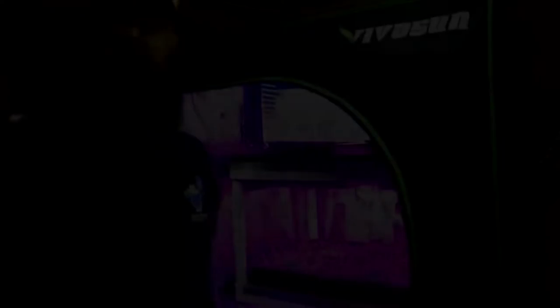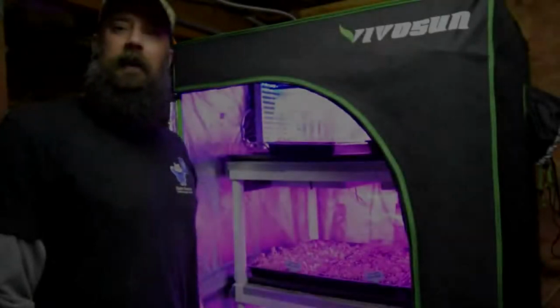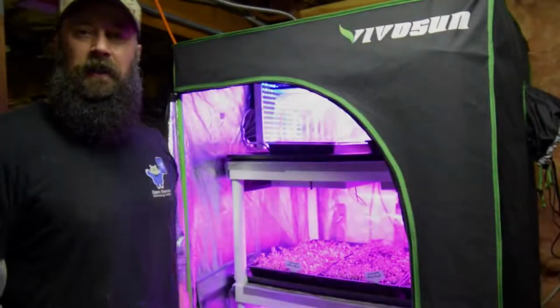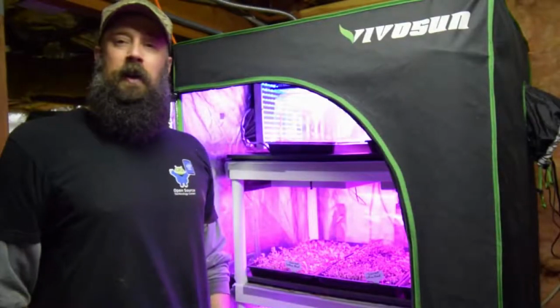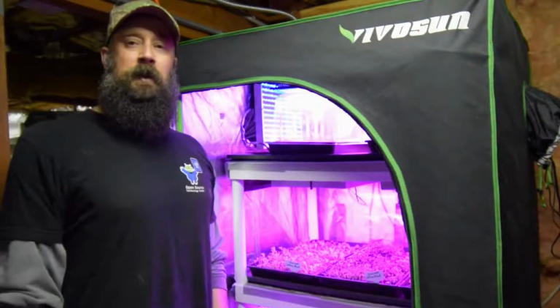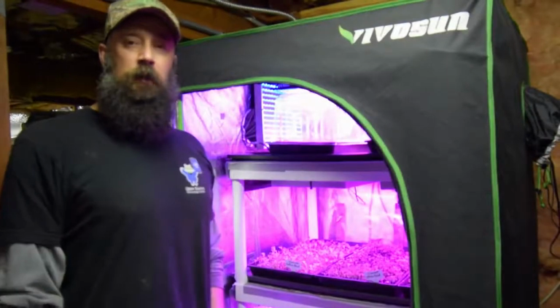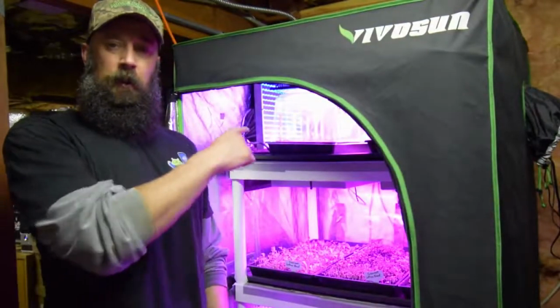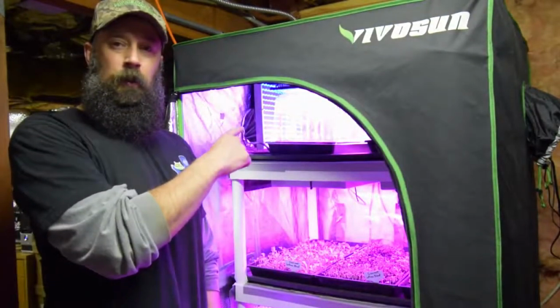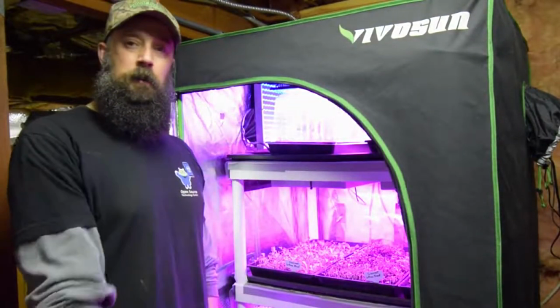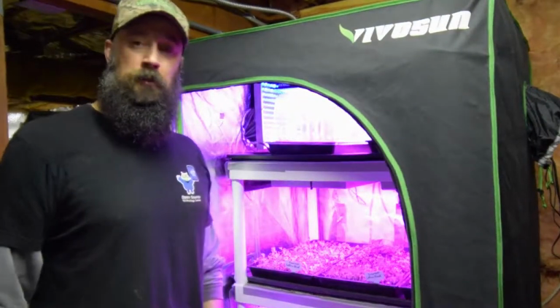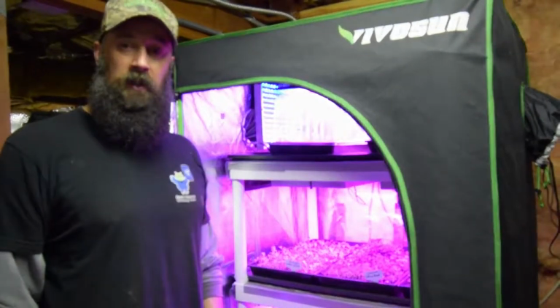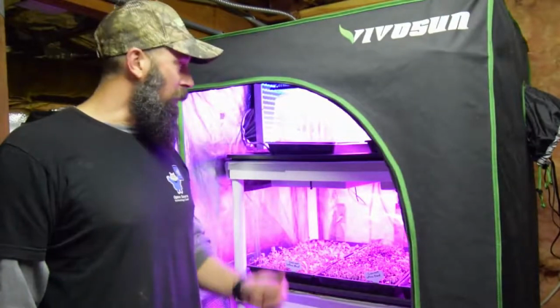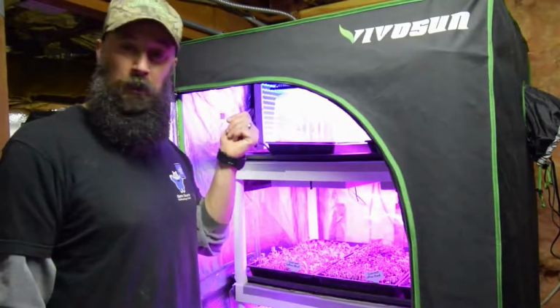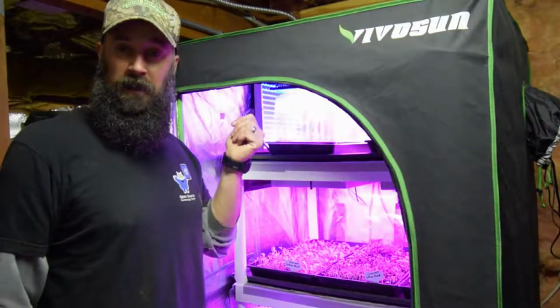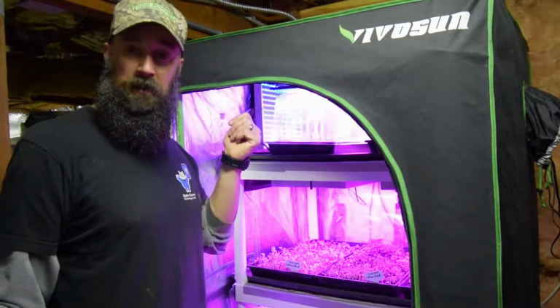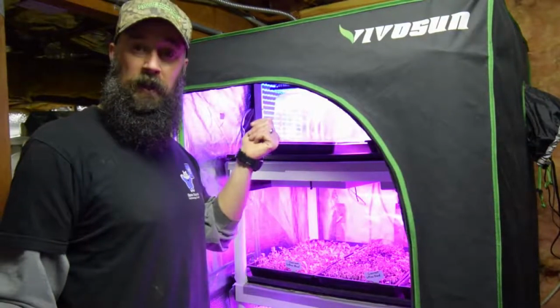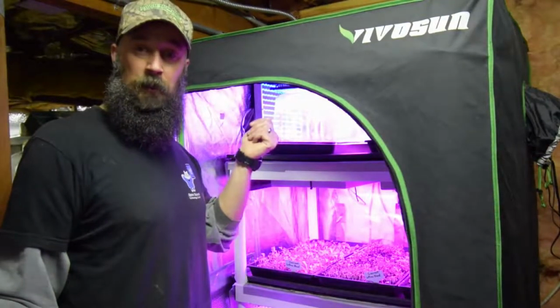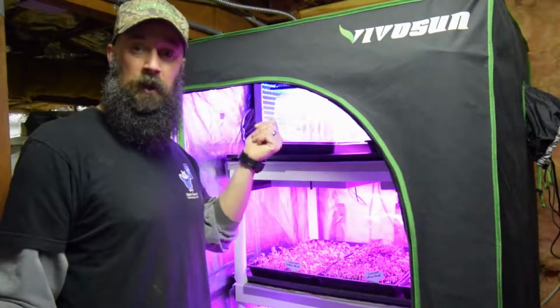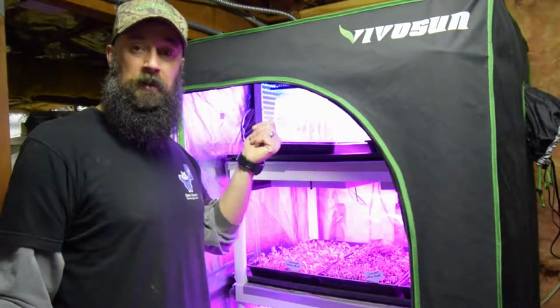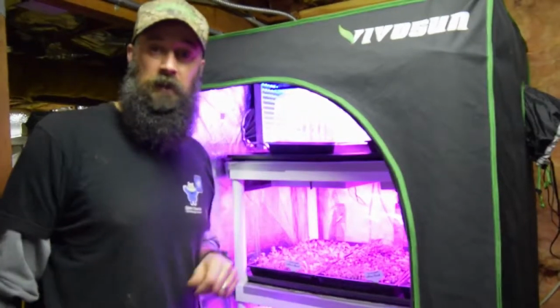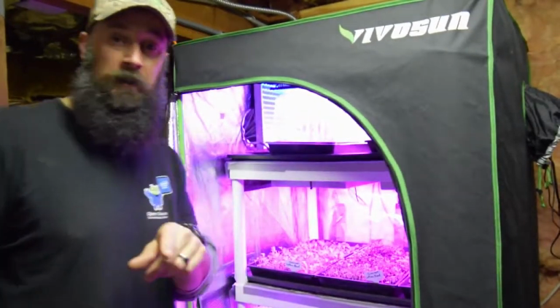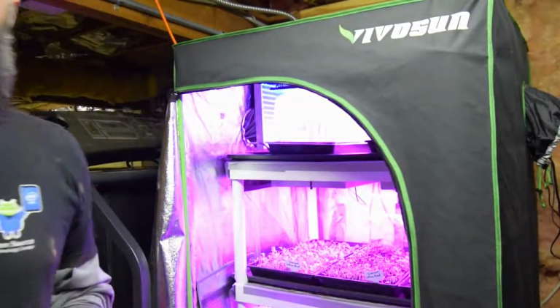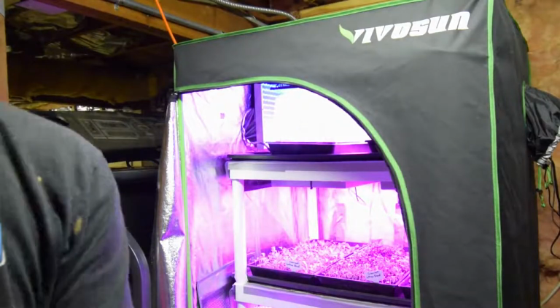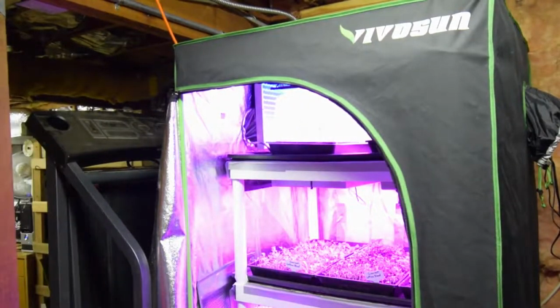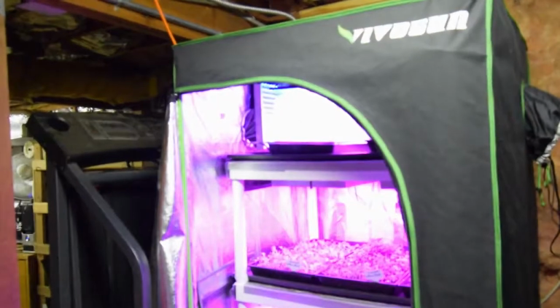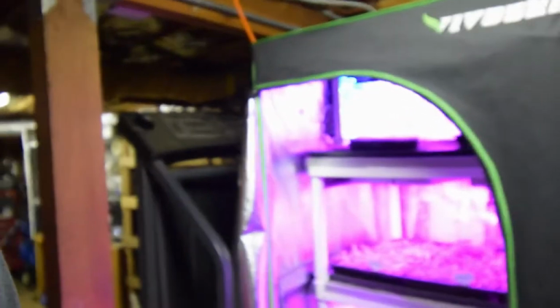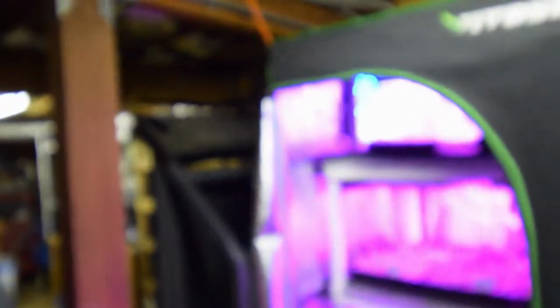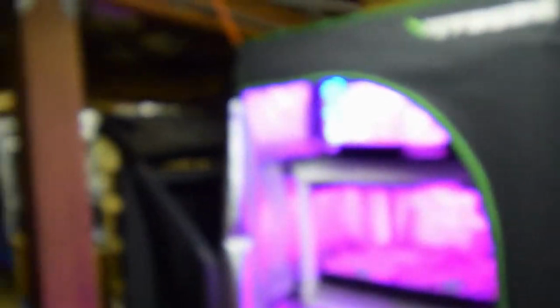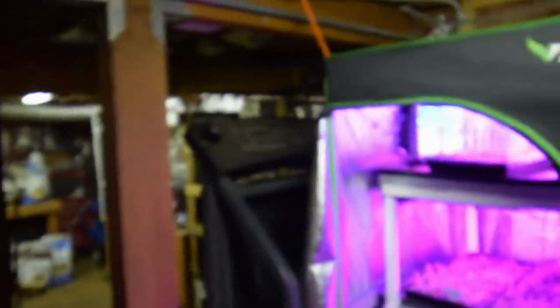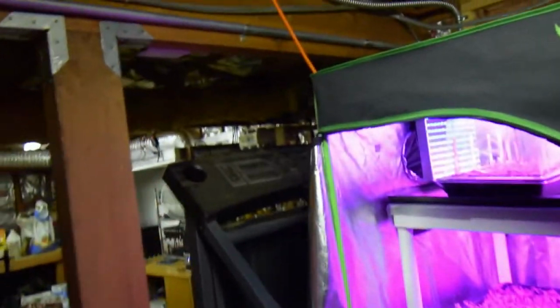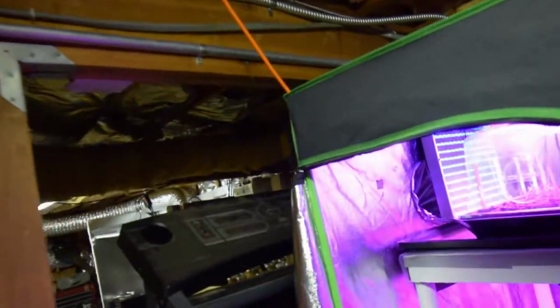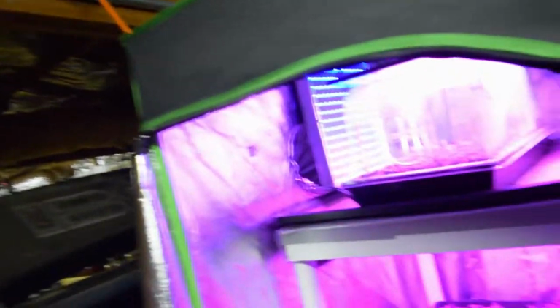Hey everybody, this is Brian from P&B Homestead. I'm going to do the update for the mid-size grow tent and I'm going to show you the tomato plants that we've got sprouted up on top here. Let me grab the camera and take you over there. Then we can talk about the lettuce and other stuff besides that.